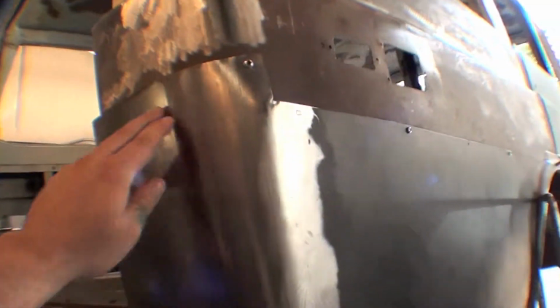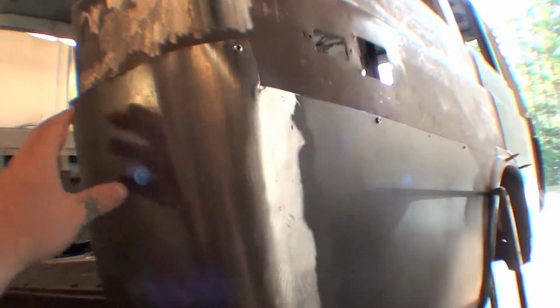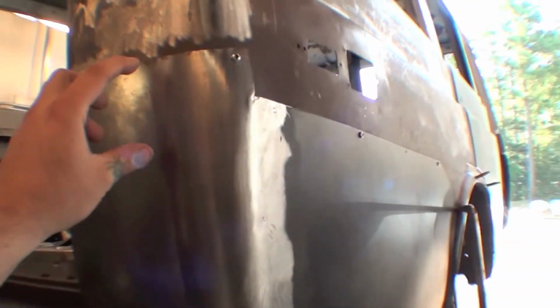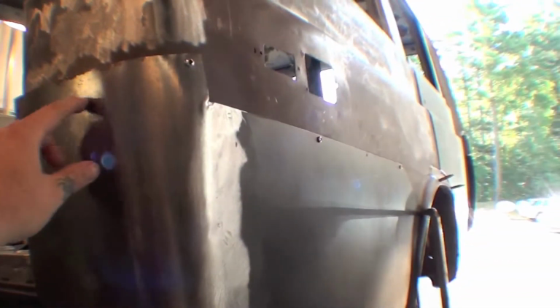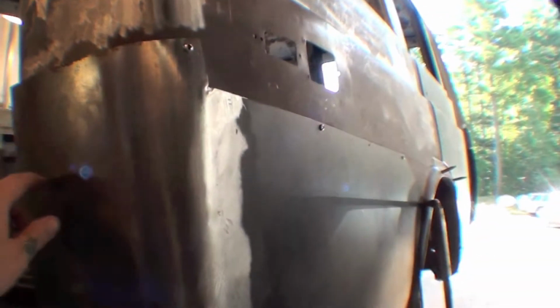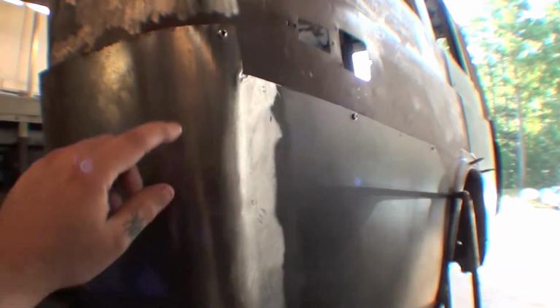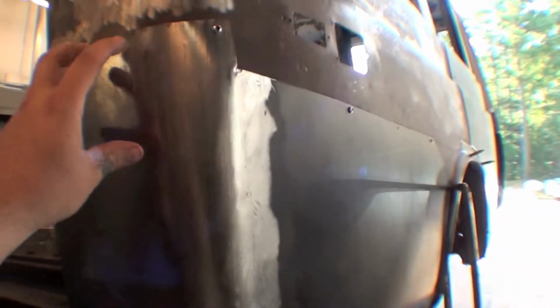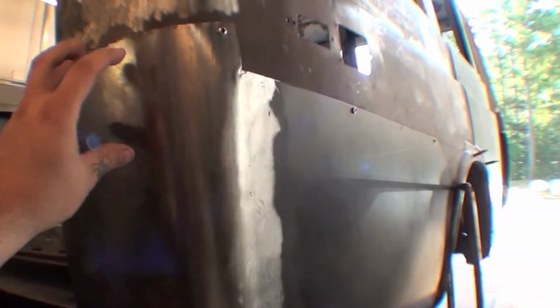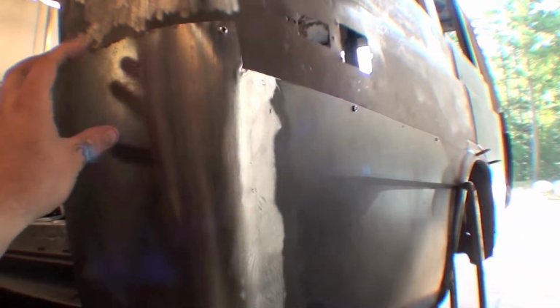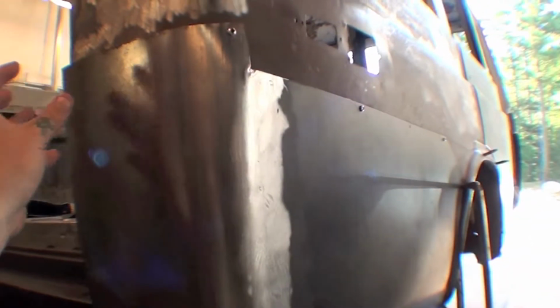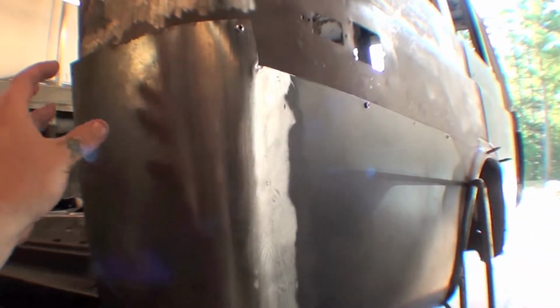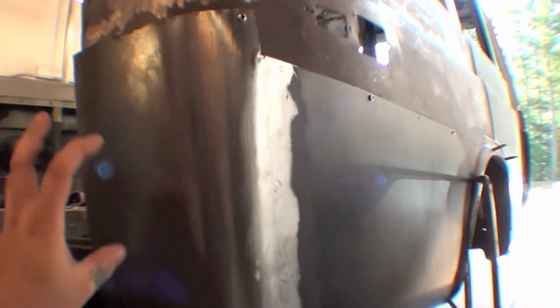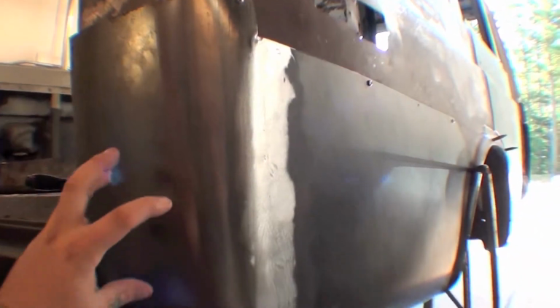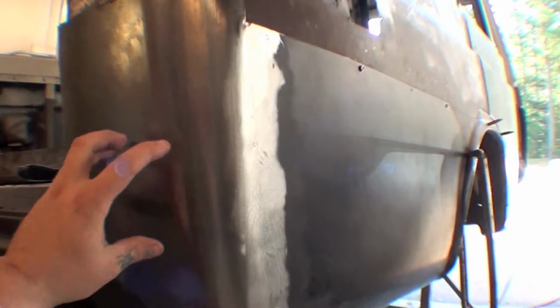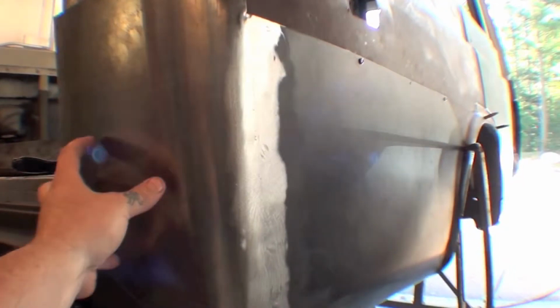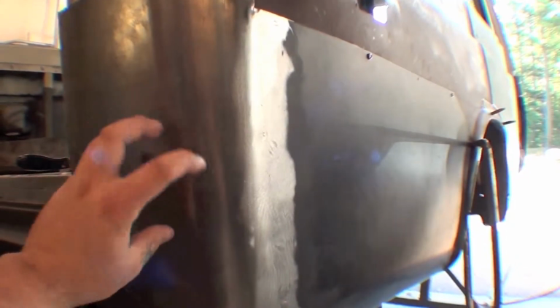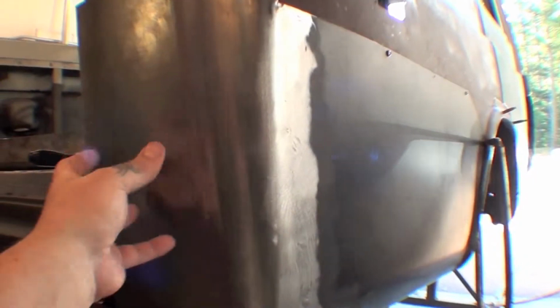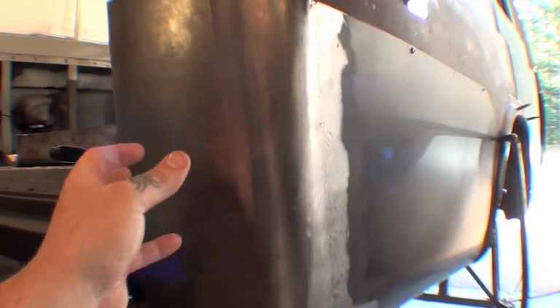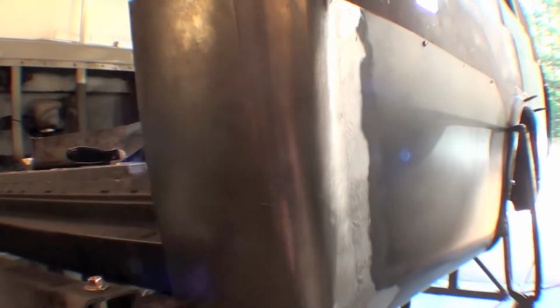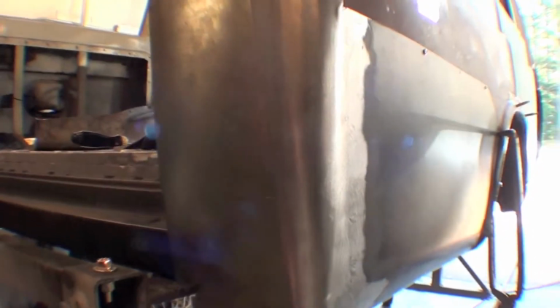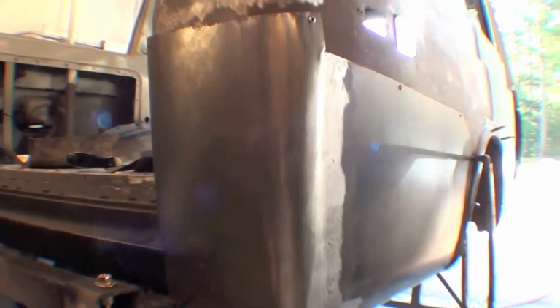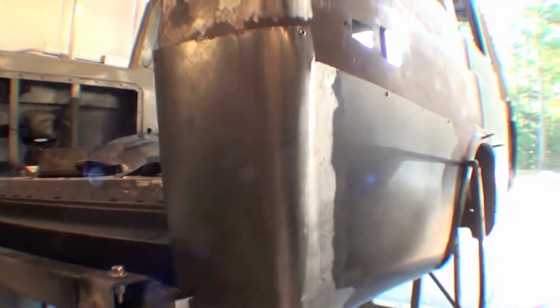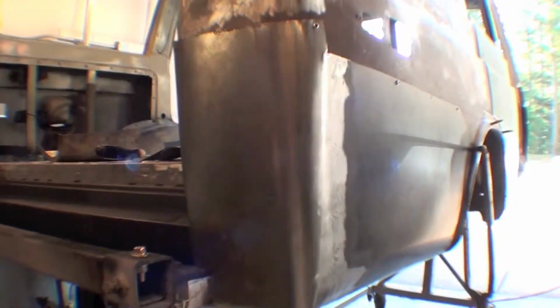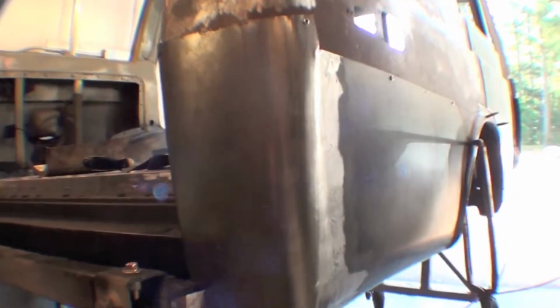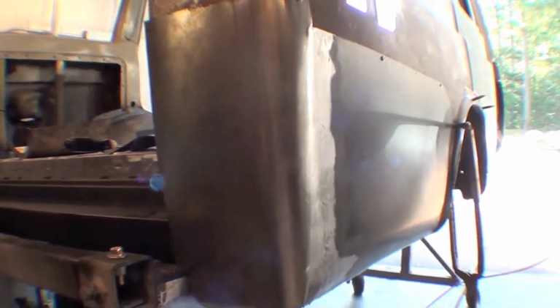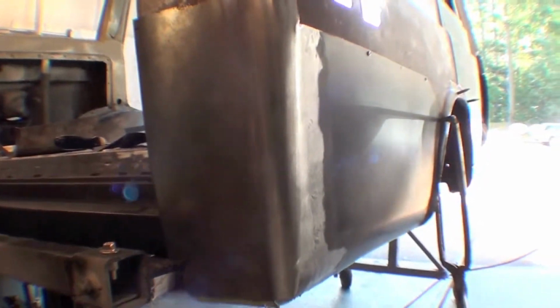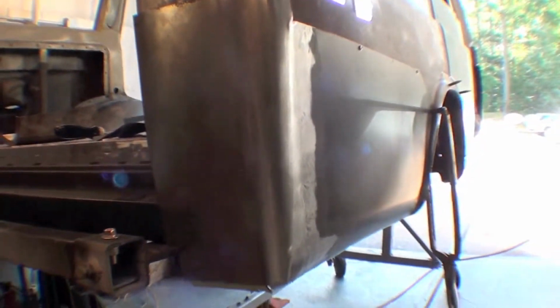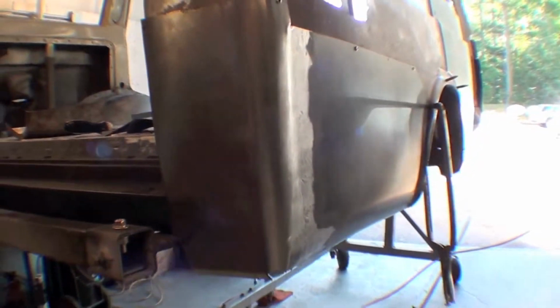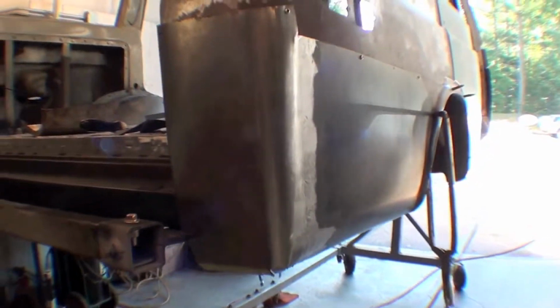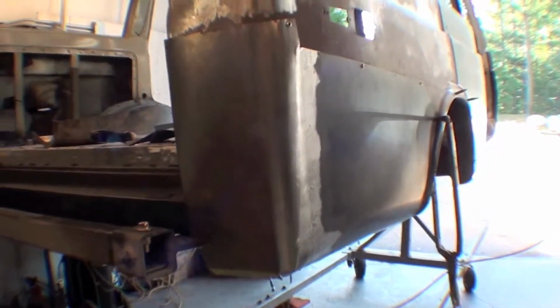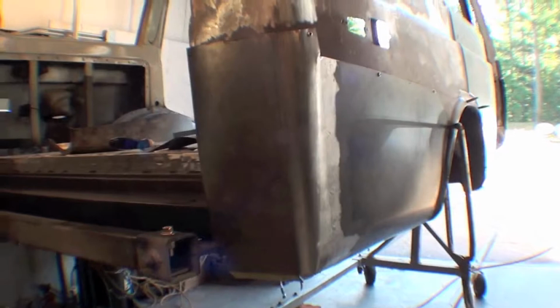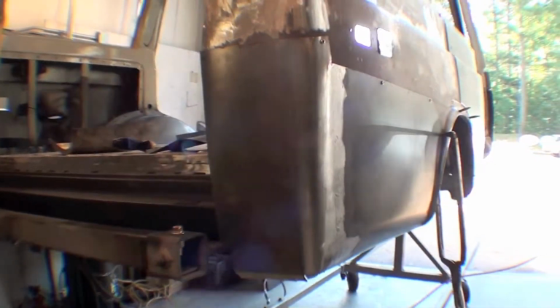We'll end up trimming that up, adding our hole for — I think it's a marker light — and we'll have to add the reflector section to it. This gives you a nice shape, good looking welds. Moving forward on that.